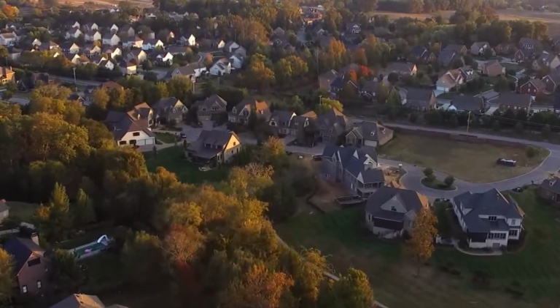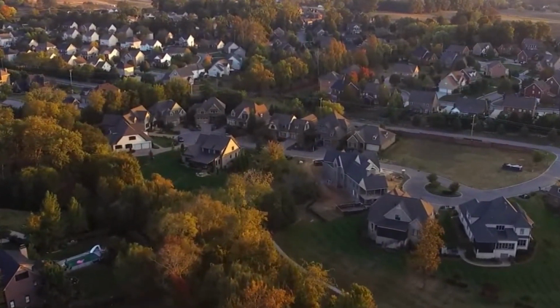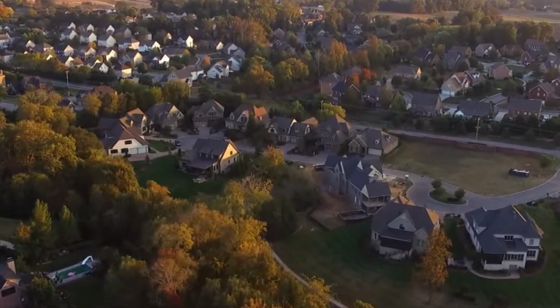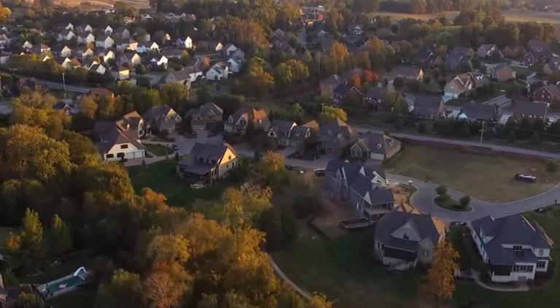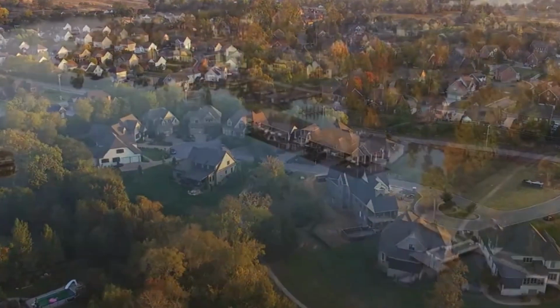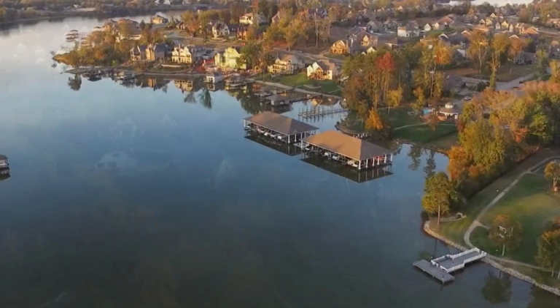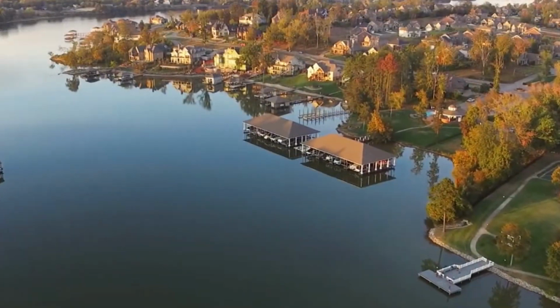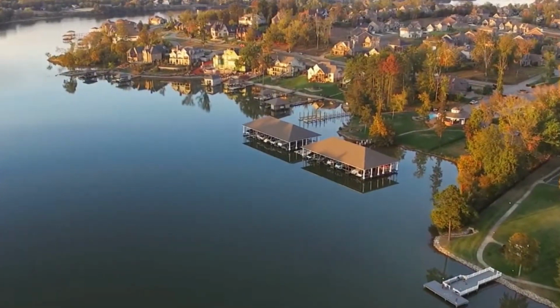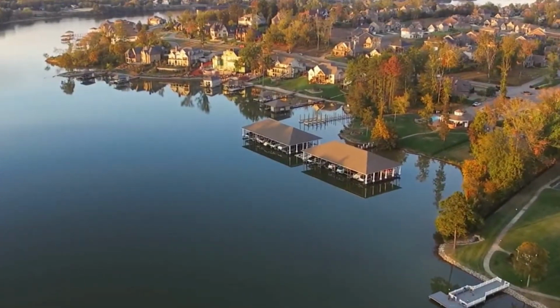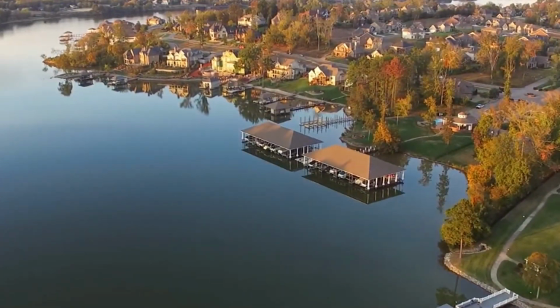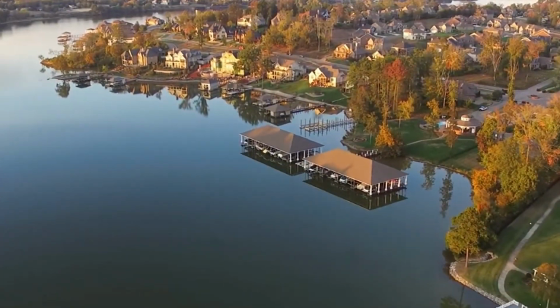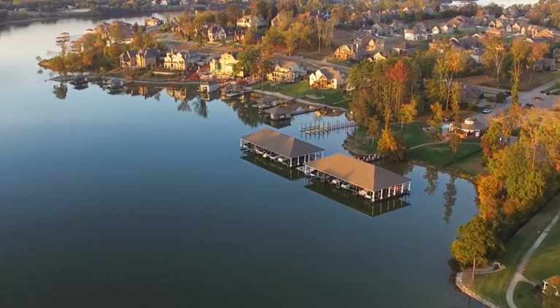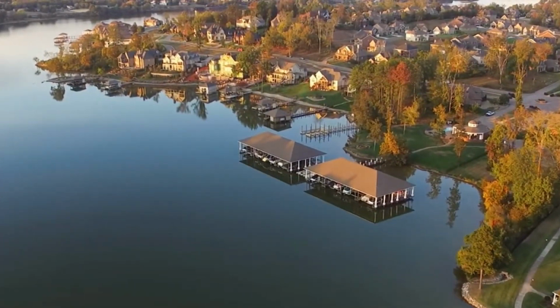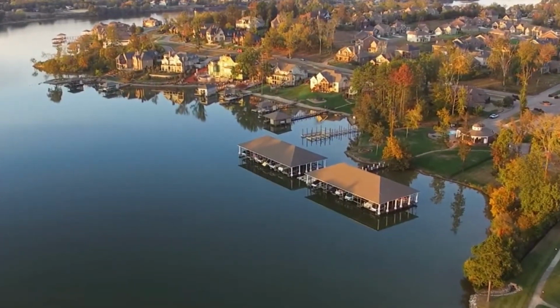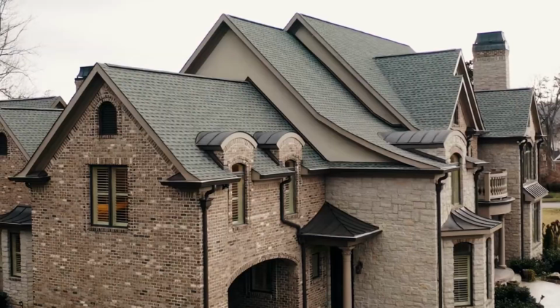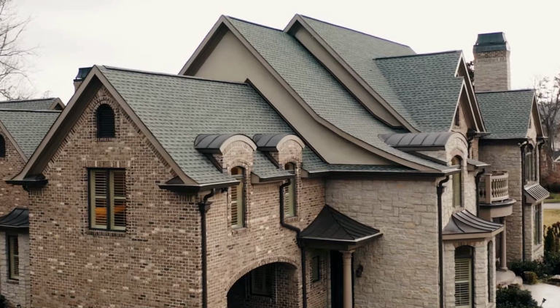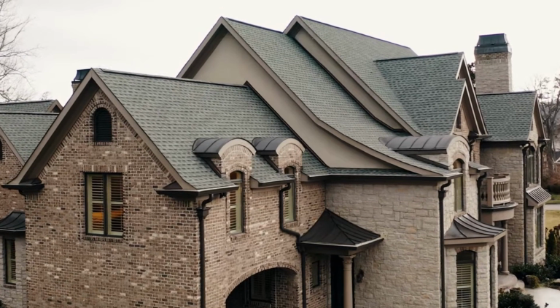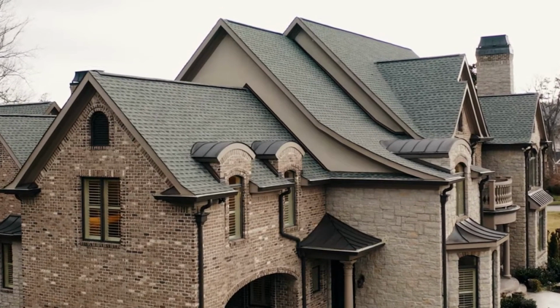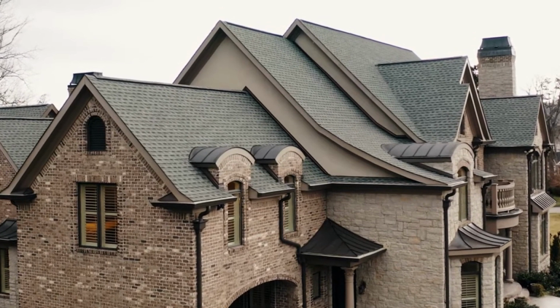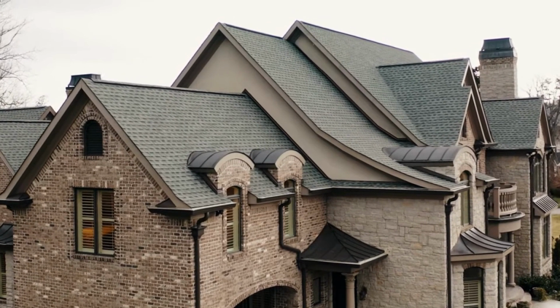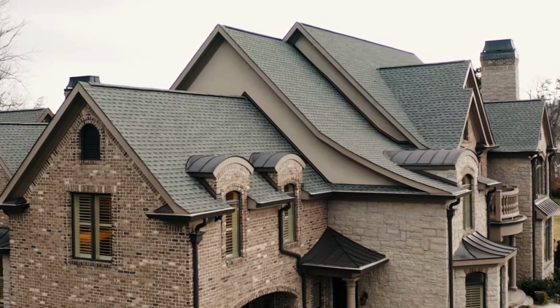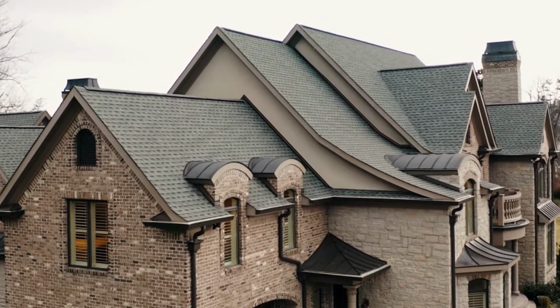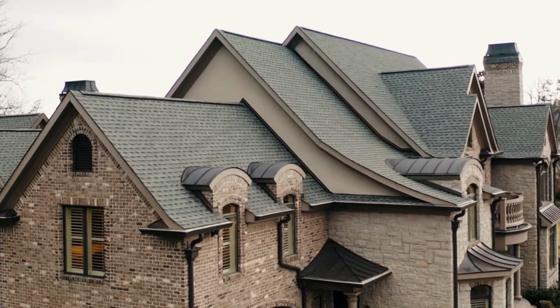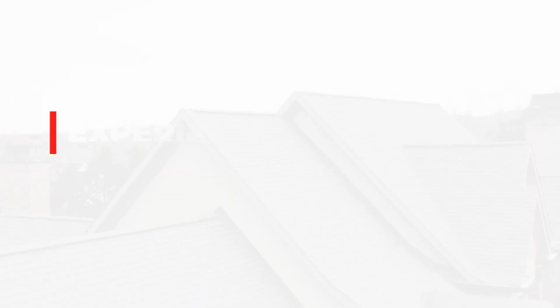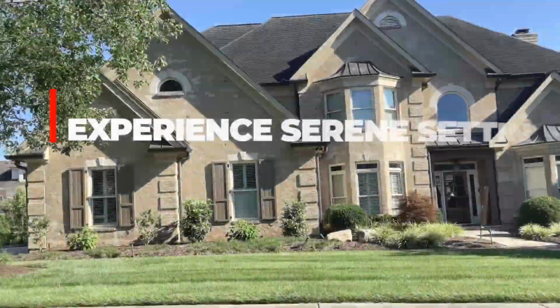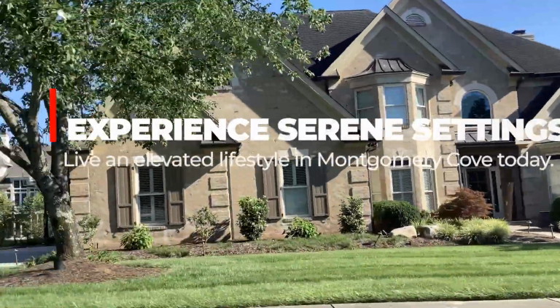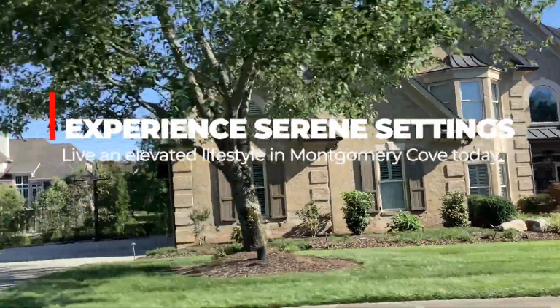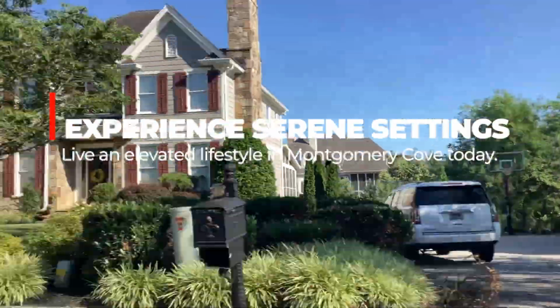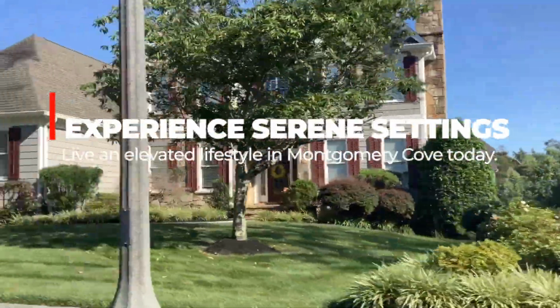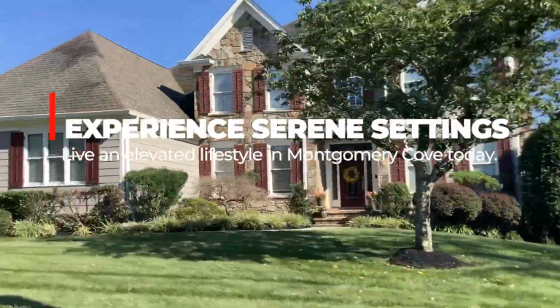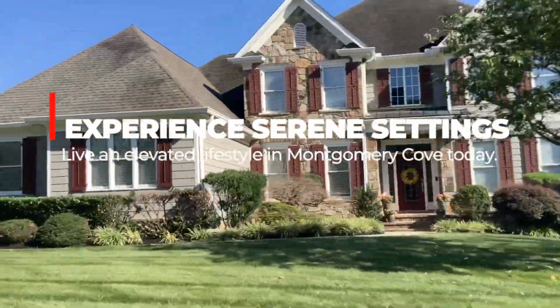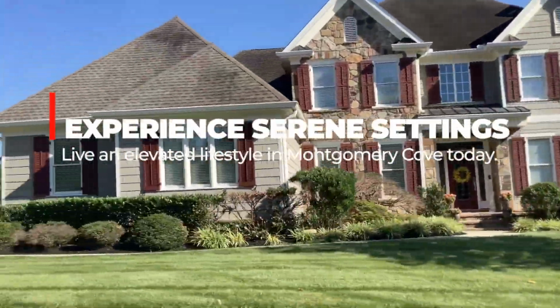It also has lake access, a boat ramp, and beautiful tree-lined sidewalks throughout. It captures the imagination of those who enjoy a picturesque neighborhood. Montgomery Cove offers a serene setting with an elevated Knoxville lifestyle.